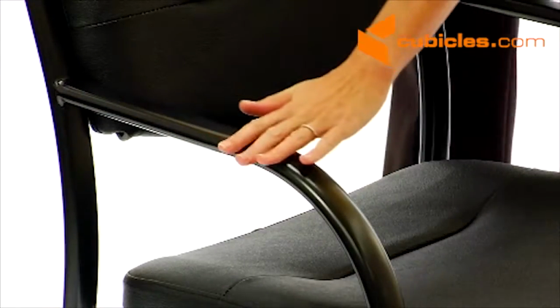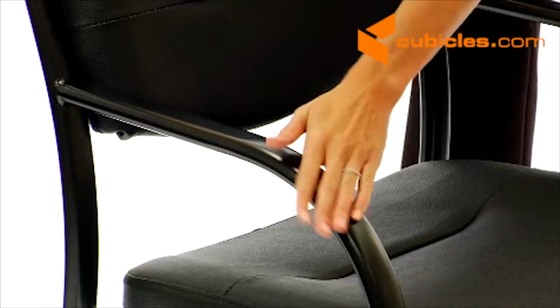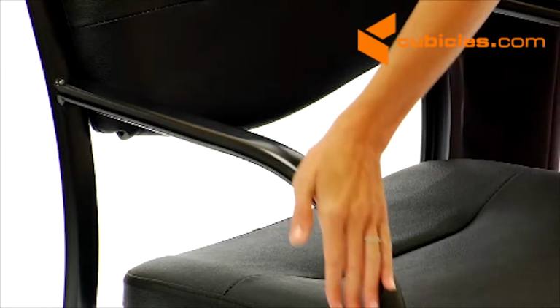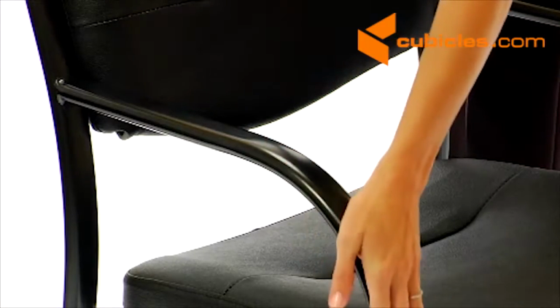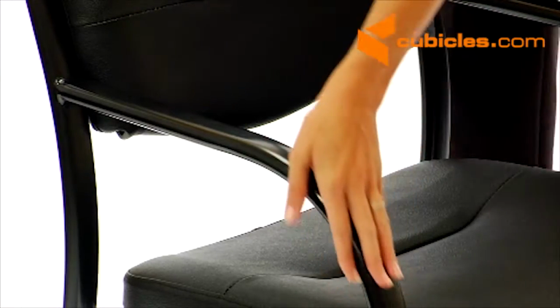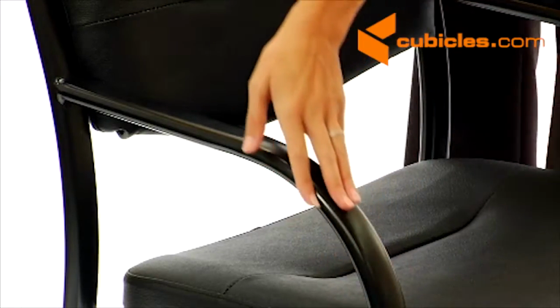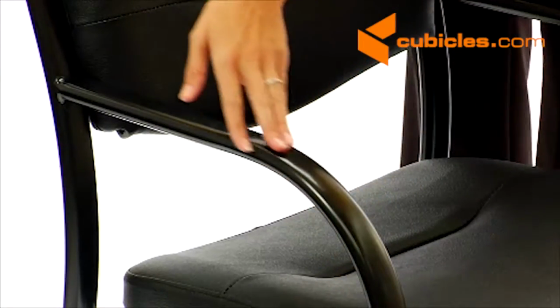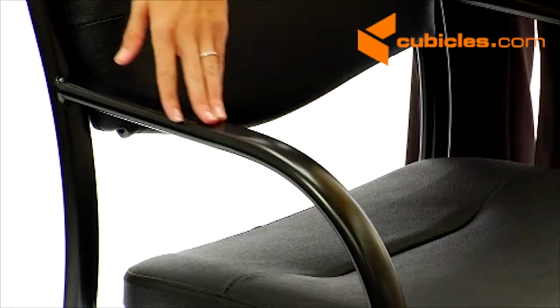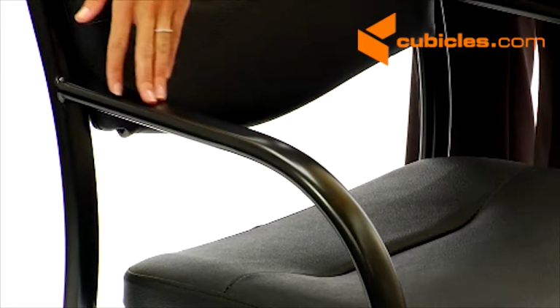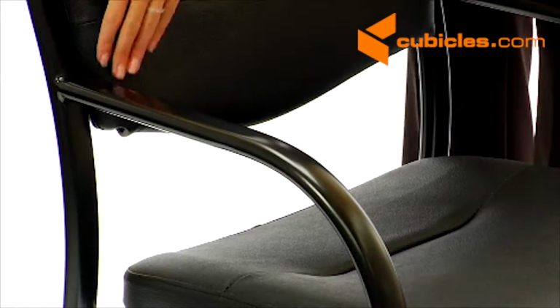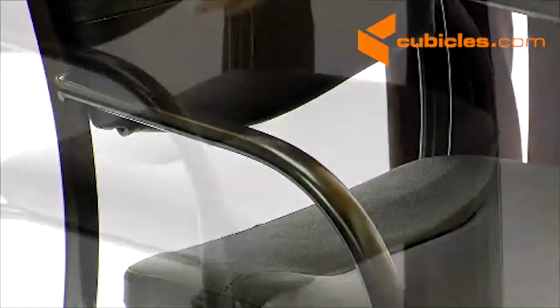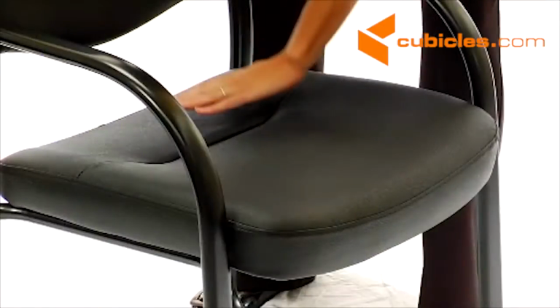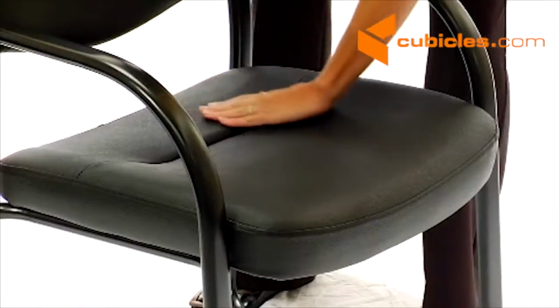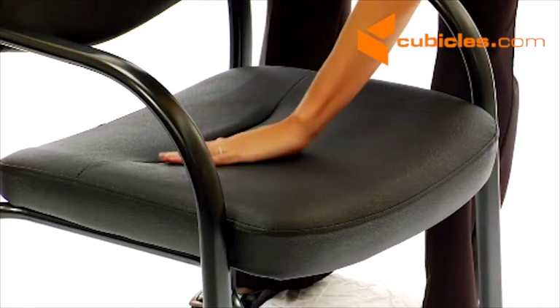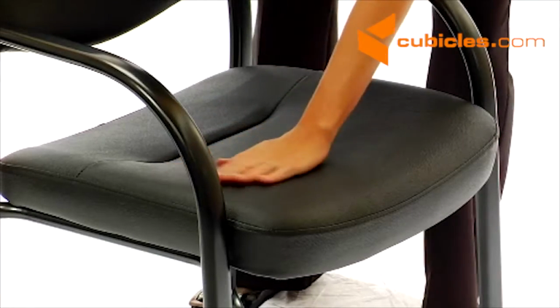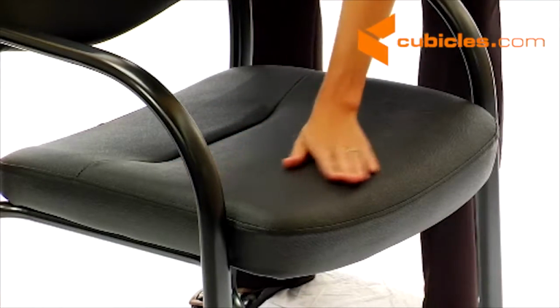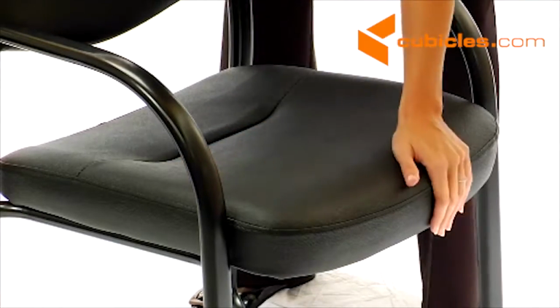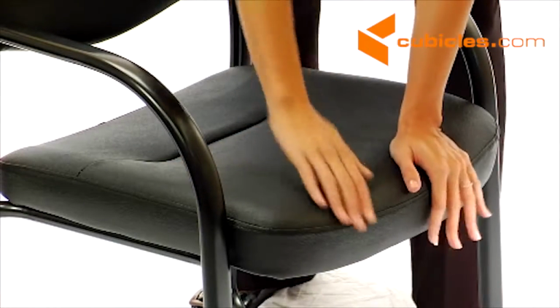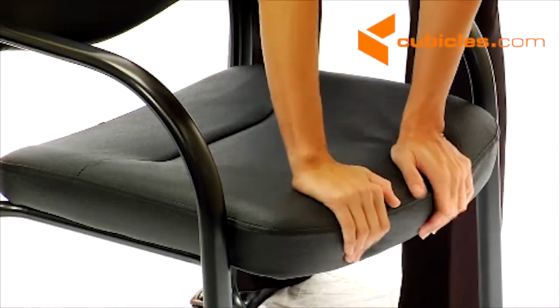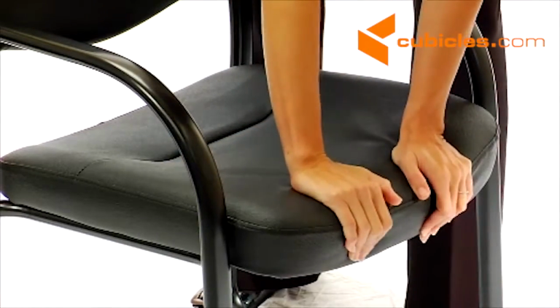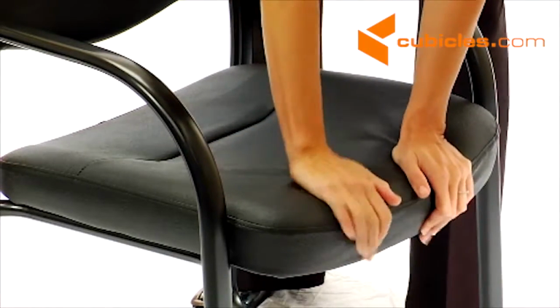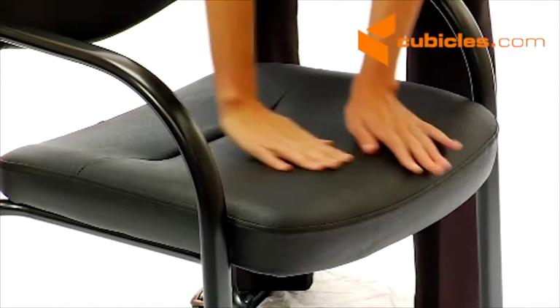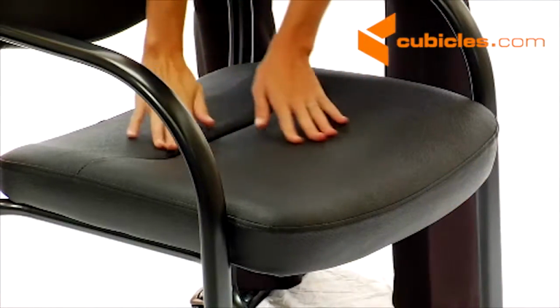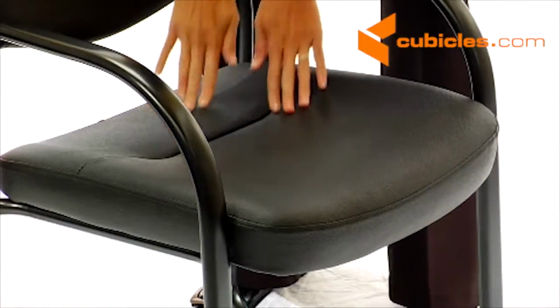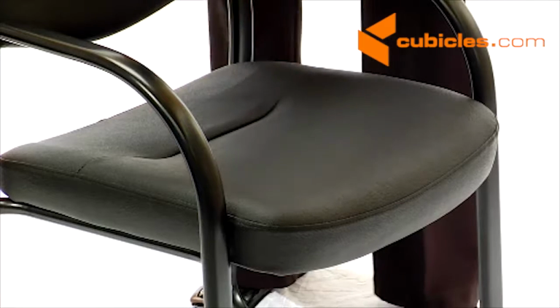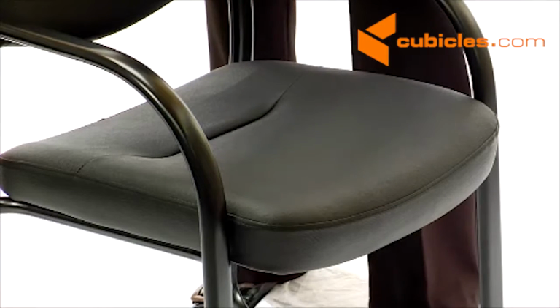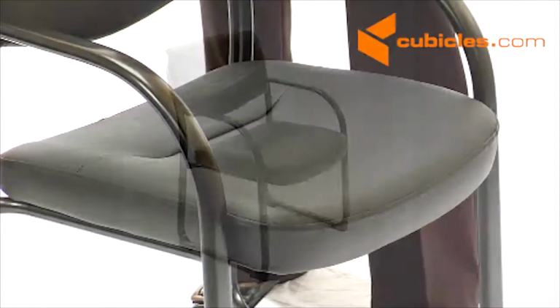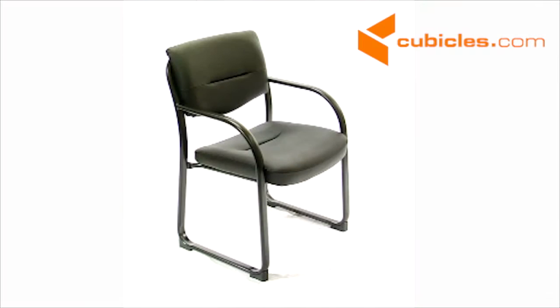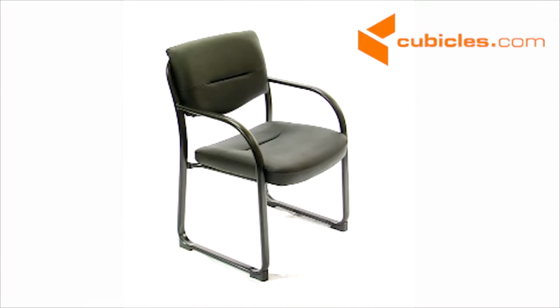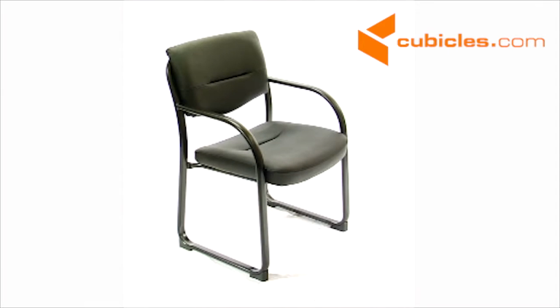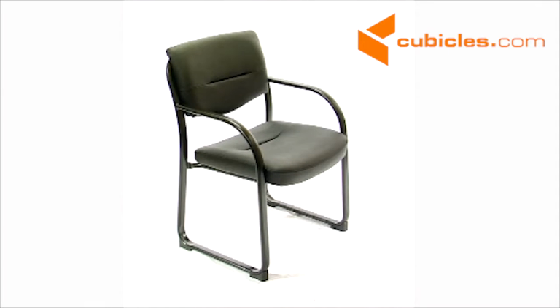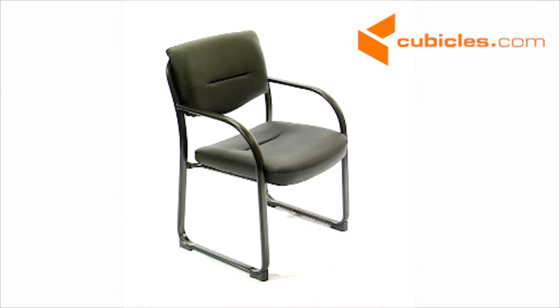The black finished steel frame smoothly contours into the sled base. With ample padding and a contoured seat and back, it offers a very cozy, supportive fit that meets or exceeds ANSI BIFMA and ISTA performance standards.